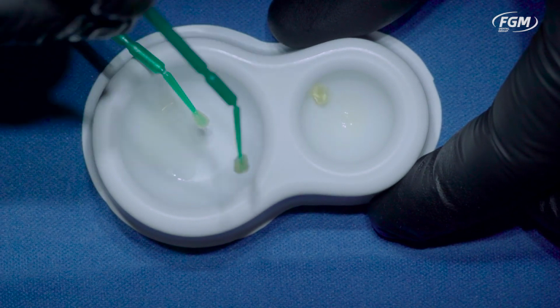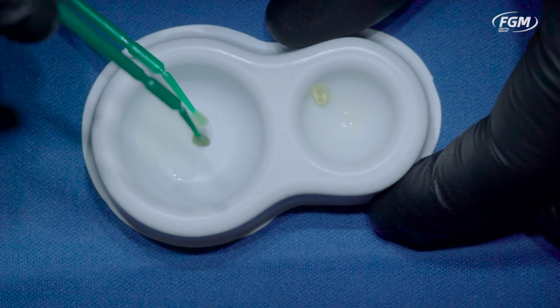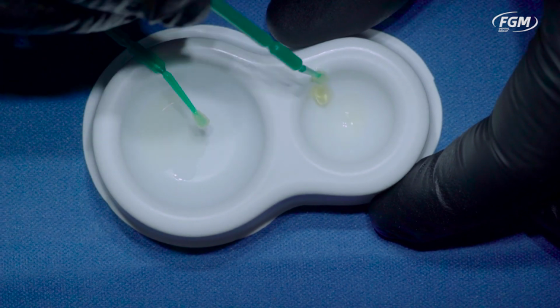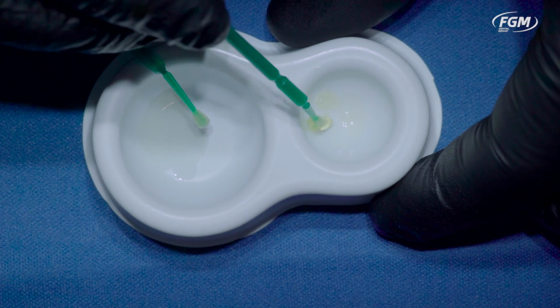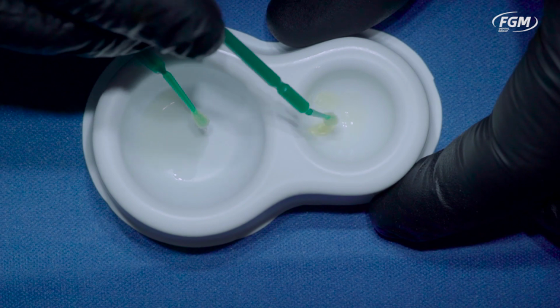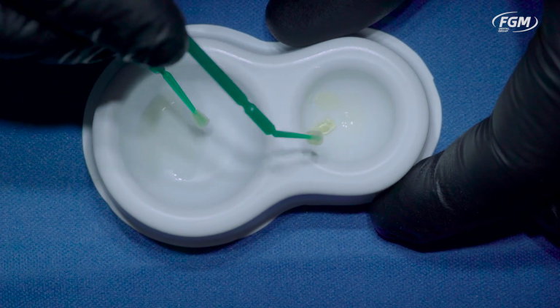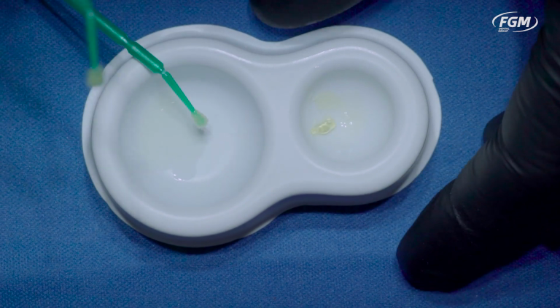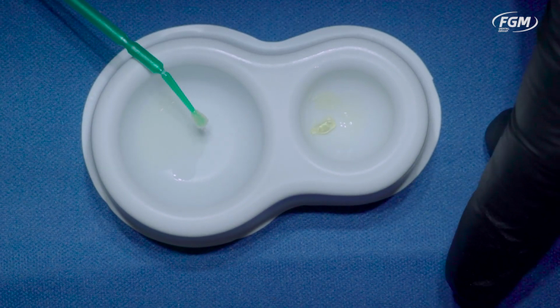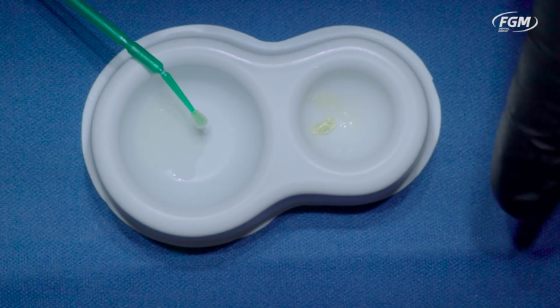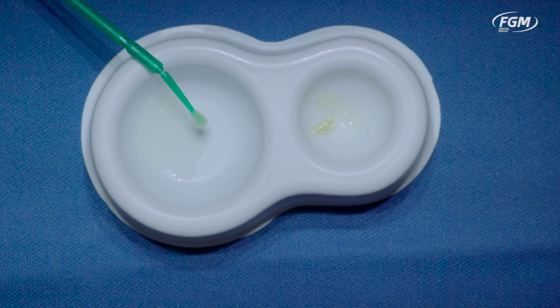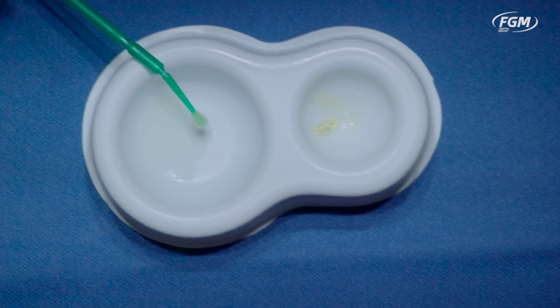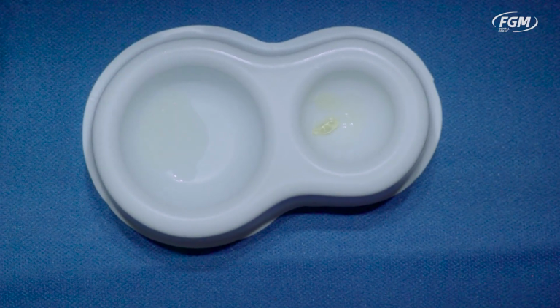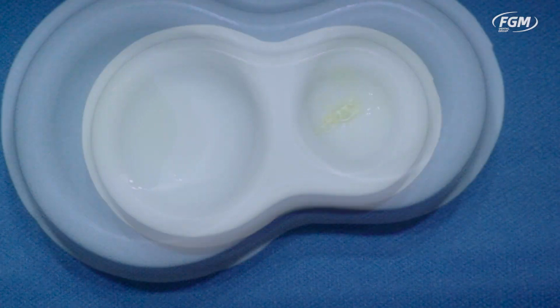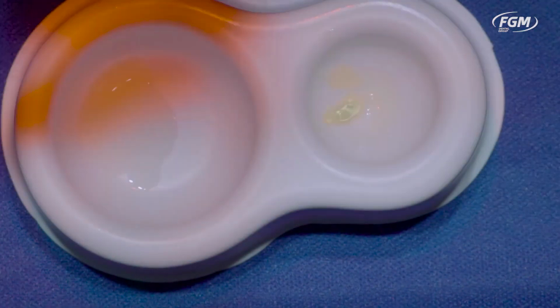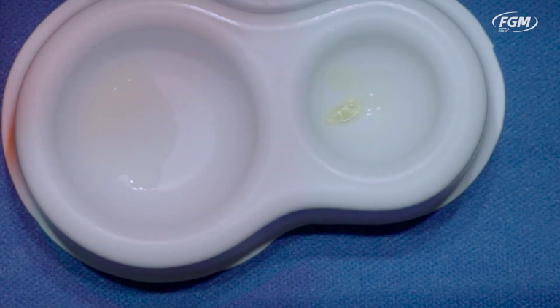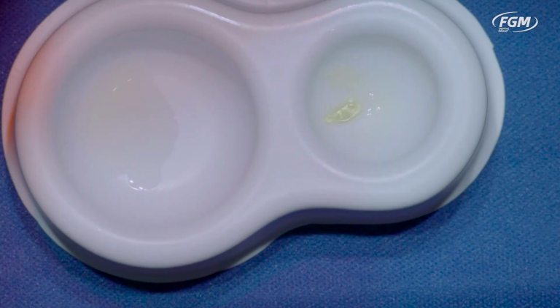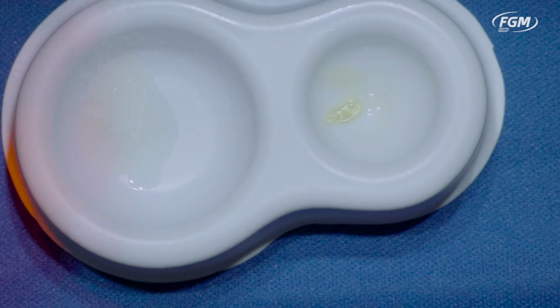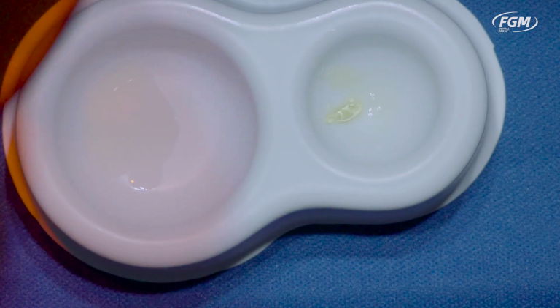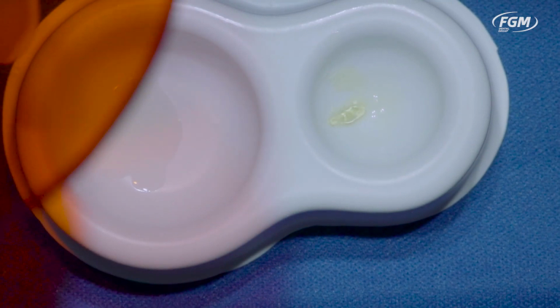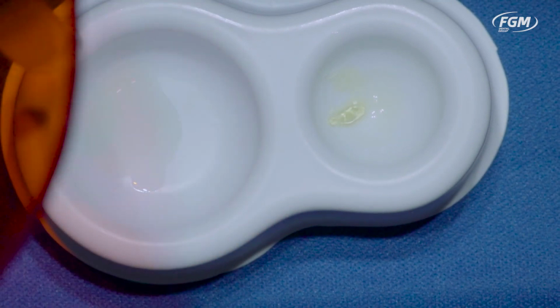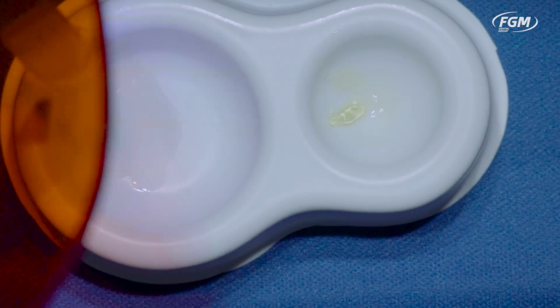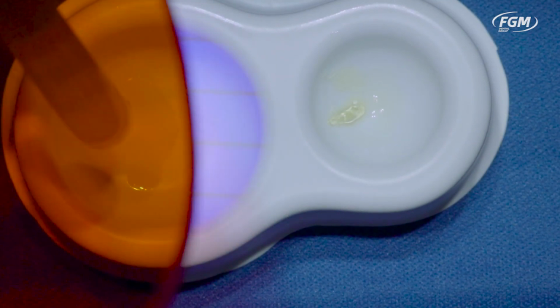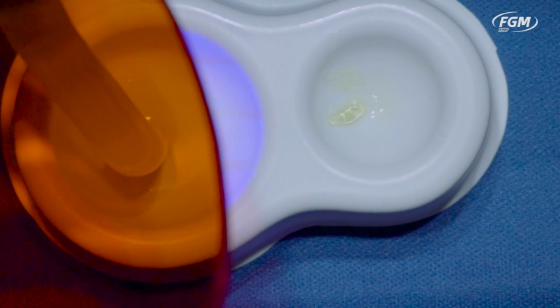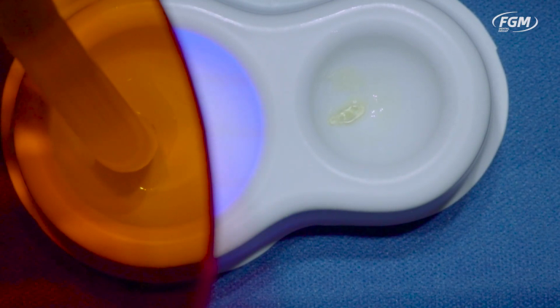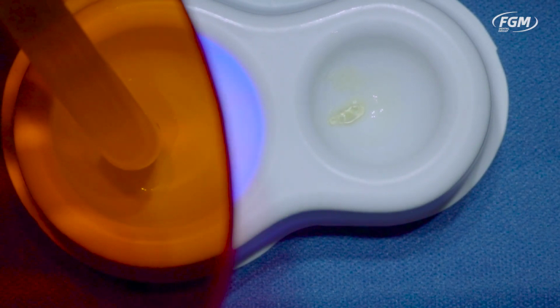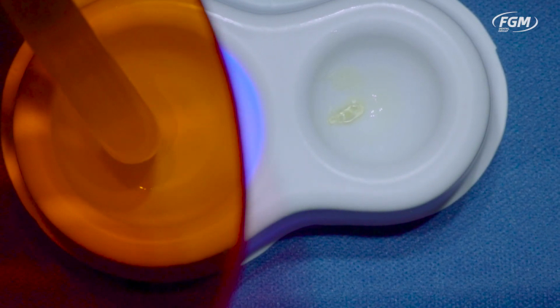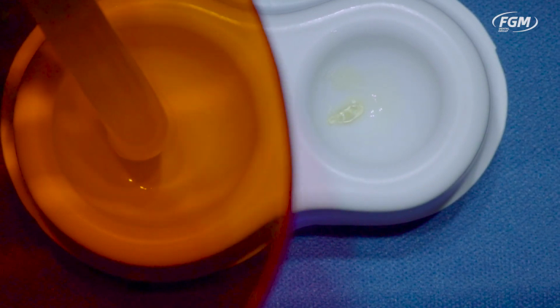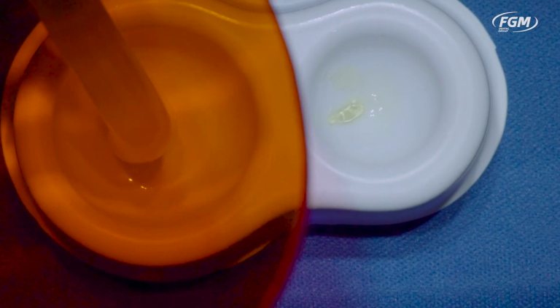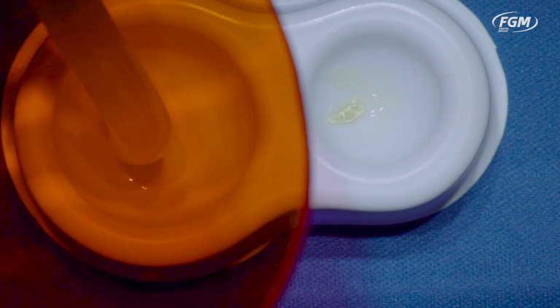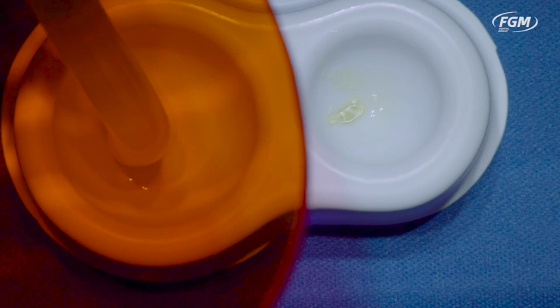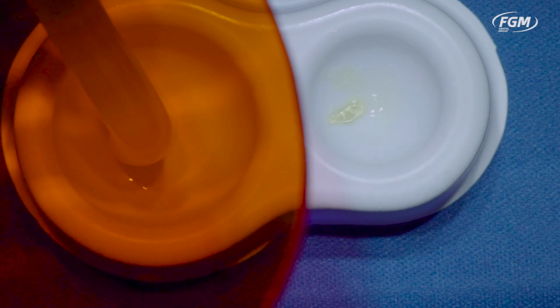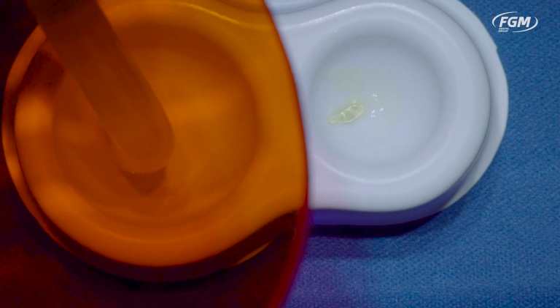And we're going to zap it with the light, and even after that, you'll see there's quite a slight difference, meaning a transparent adhesive is more beneficial when you're doing aesthetic dentistry.